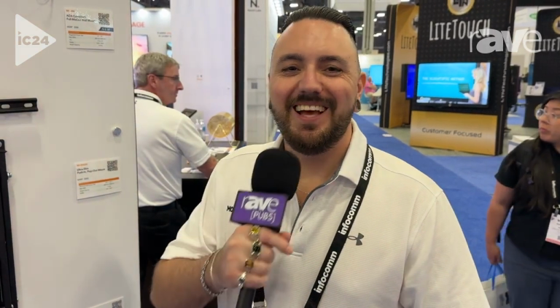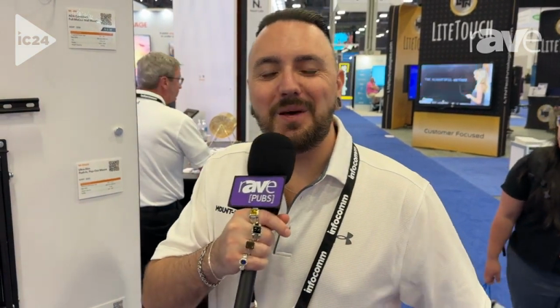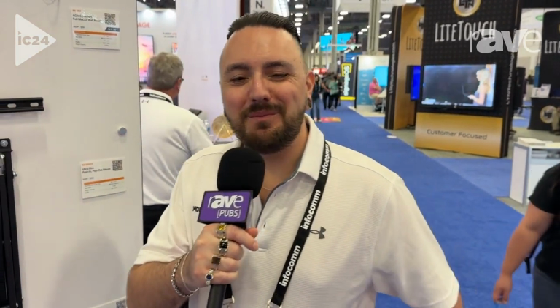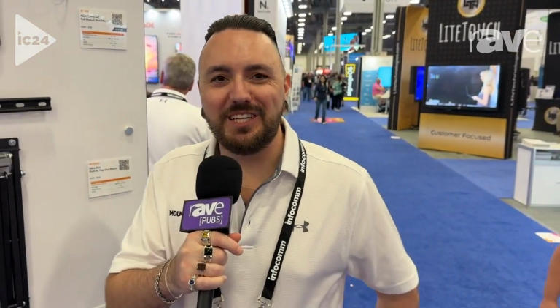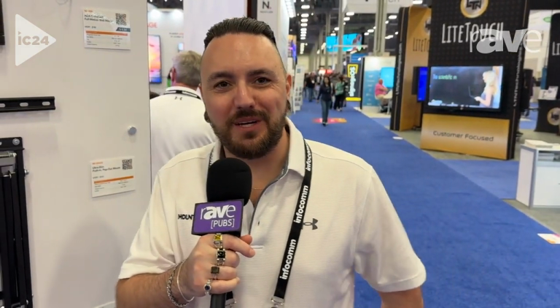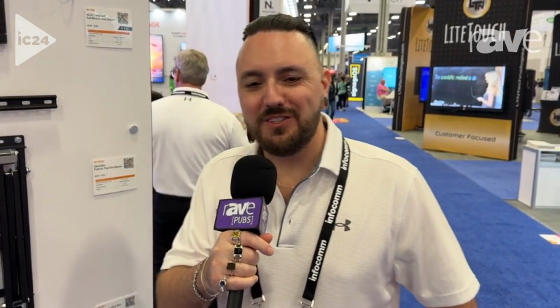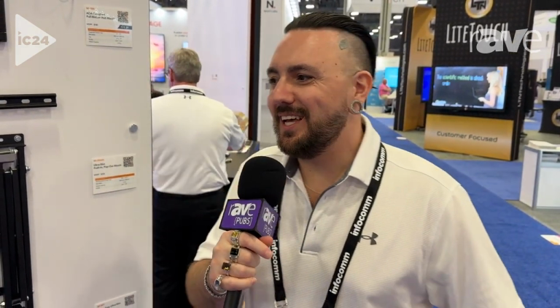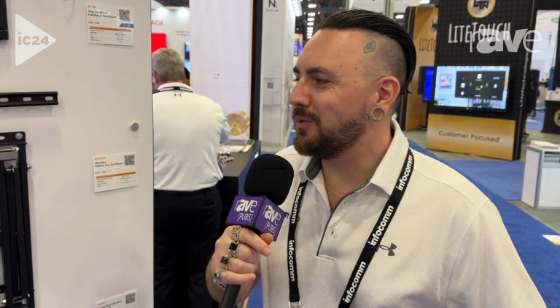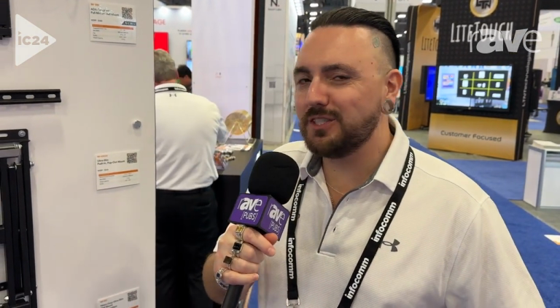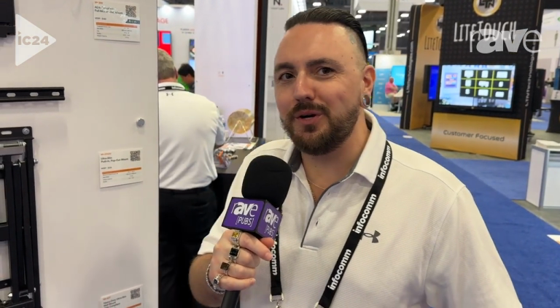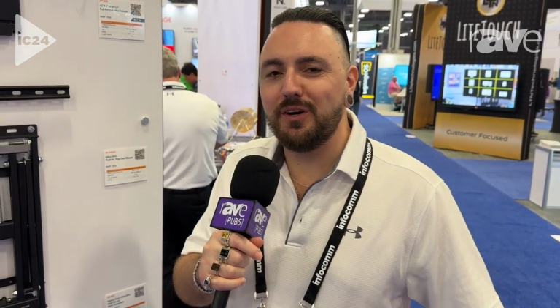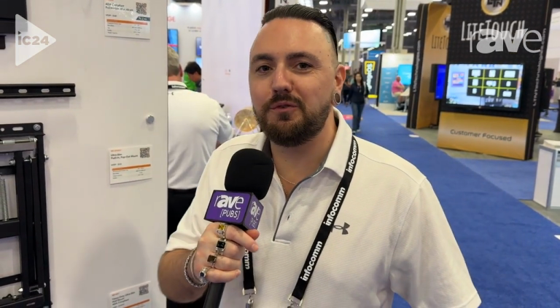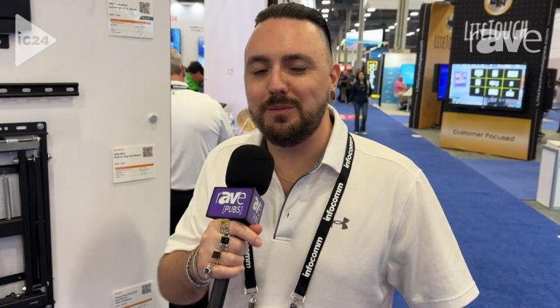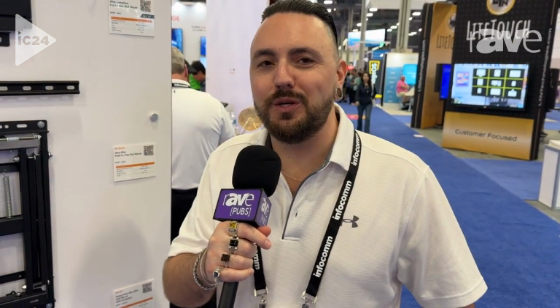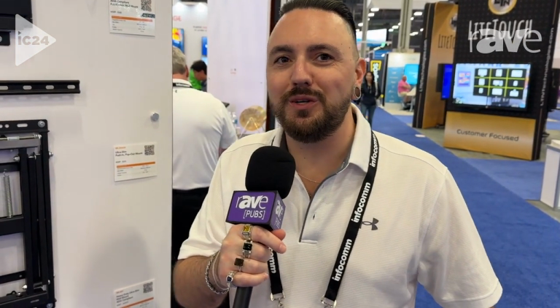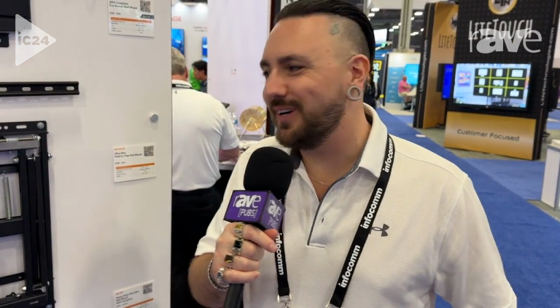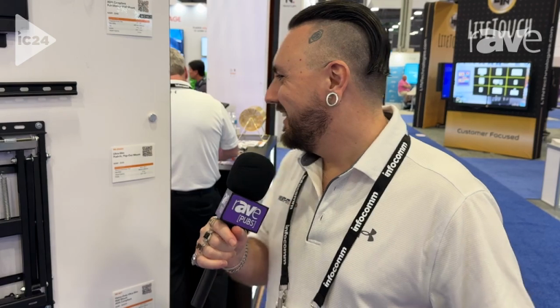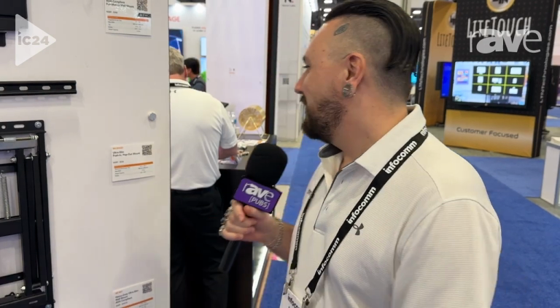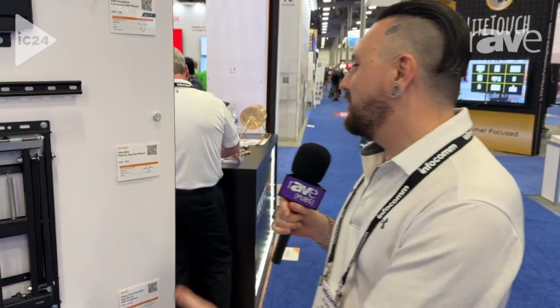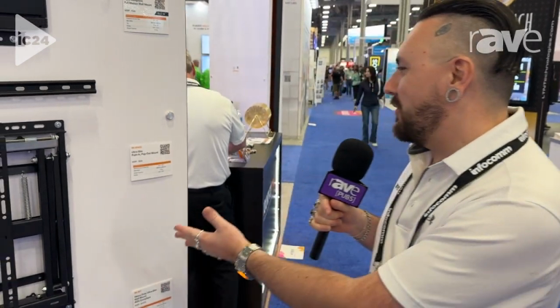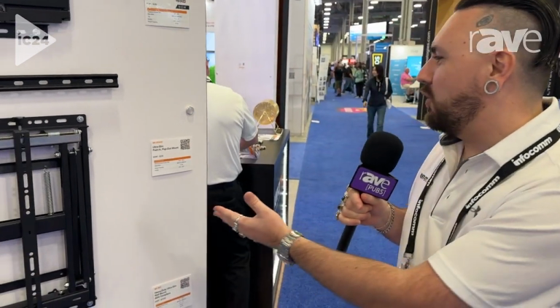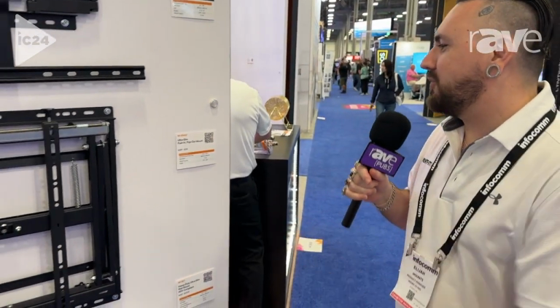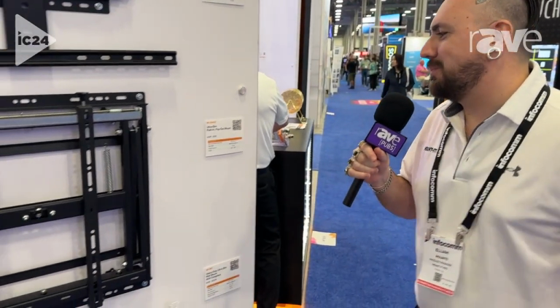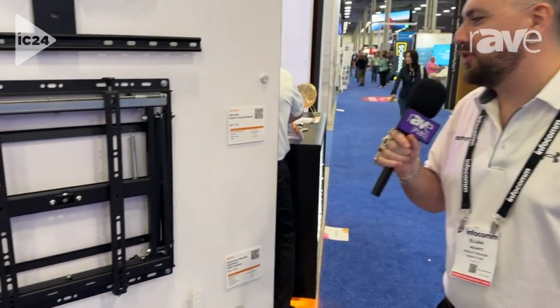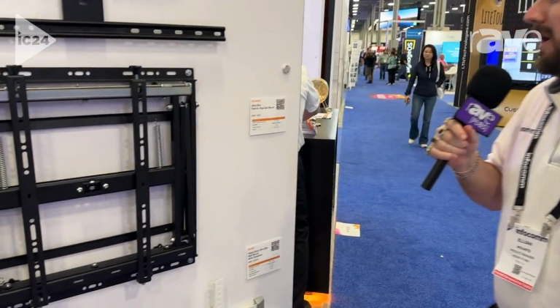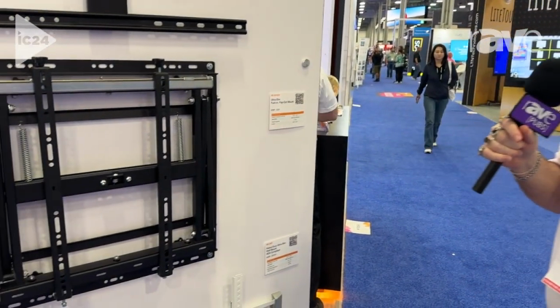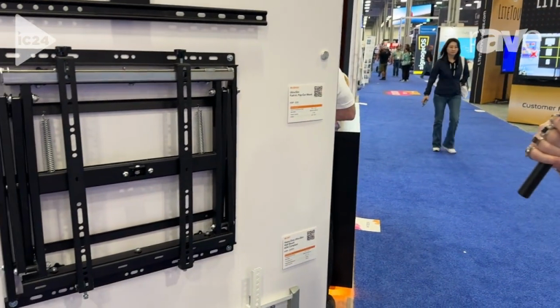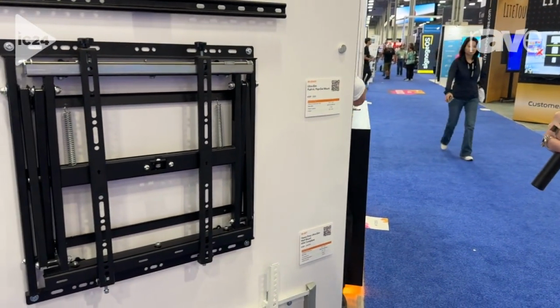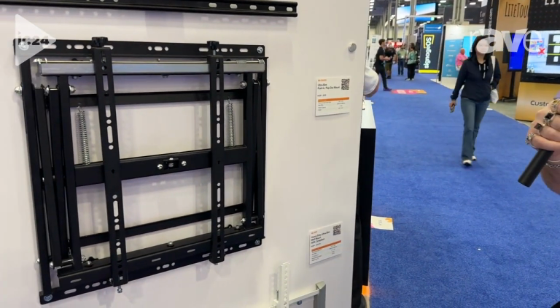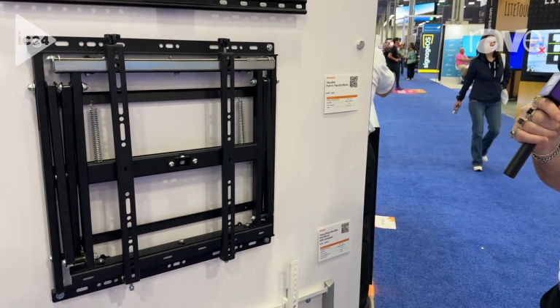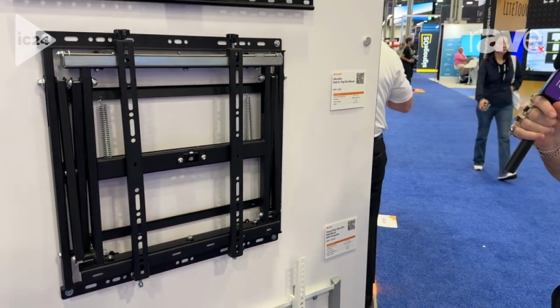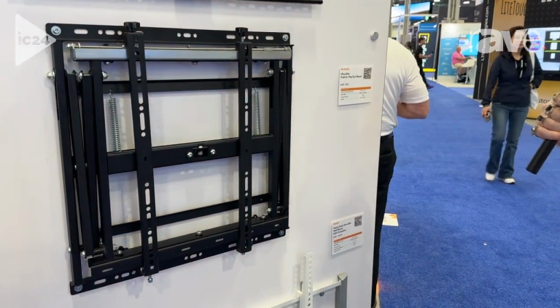Hi, my name is Elijah Mounts, and I'm with Mountit Pro here at Infocom 2024. We're going to show off the ultra-slim push-and-pop-out mount, the MI20420.